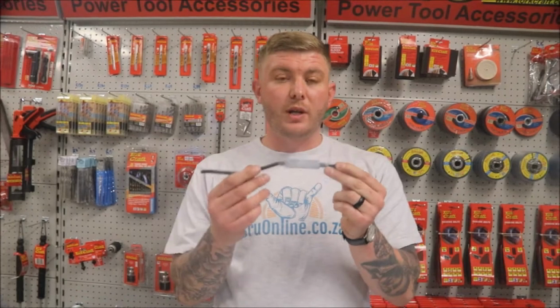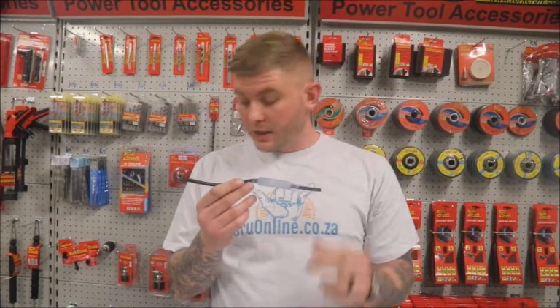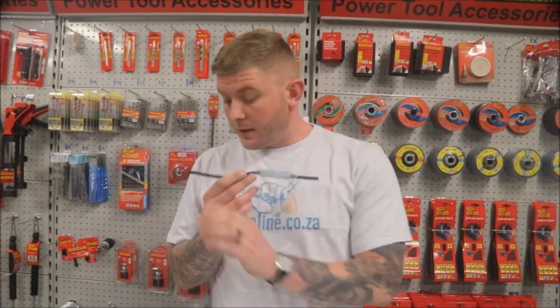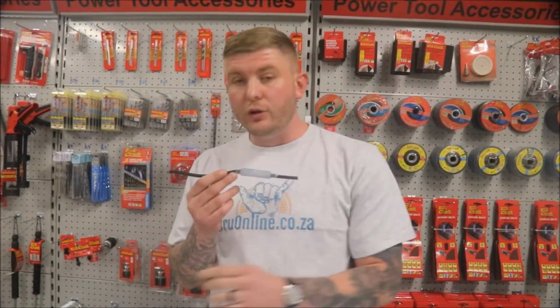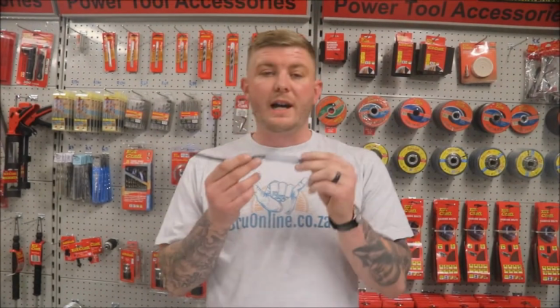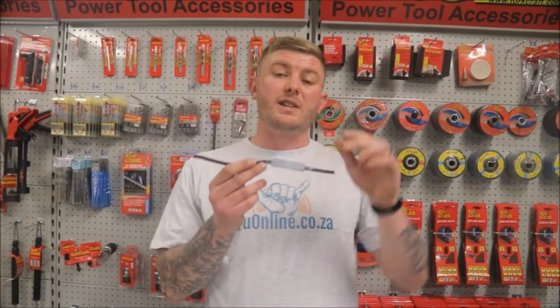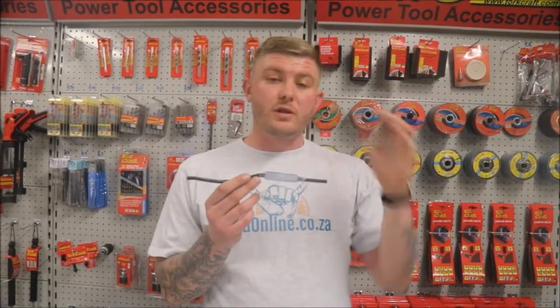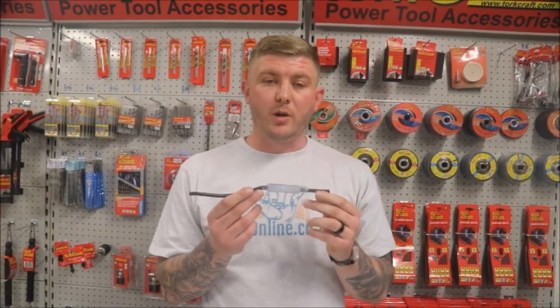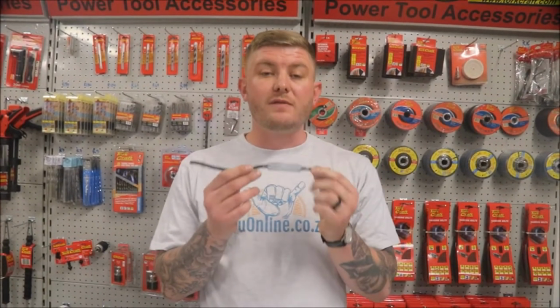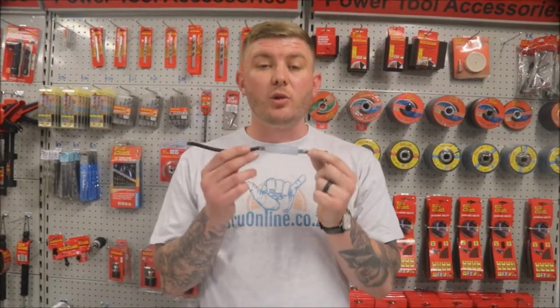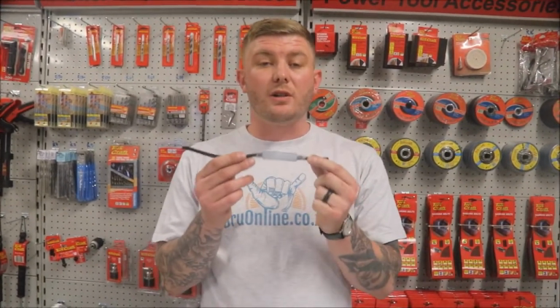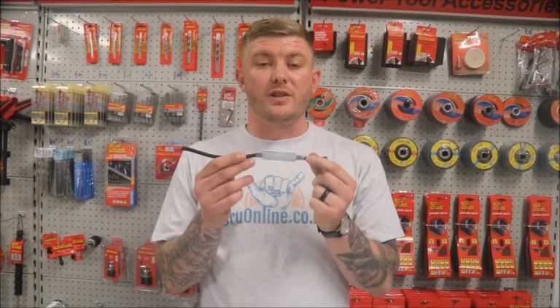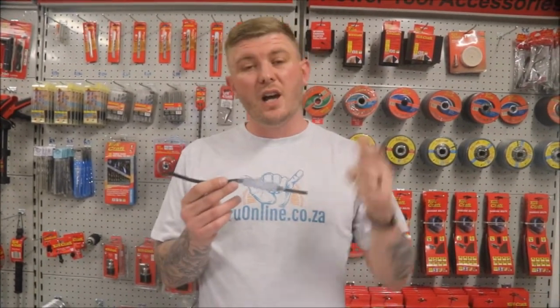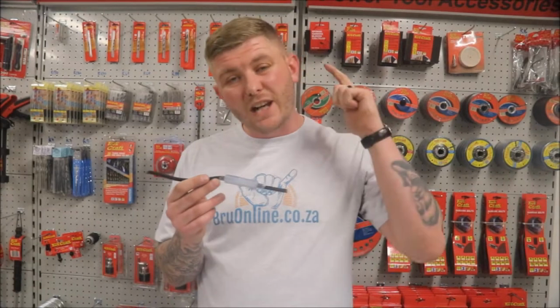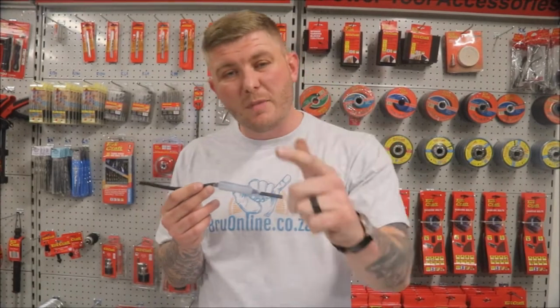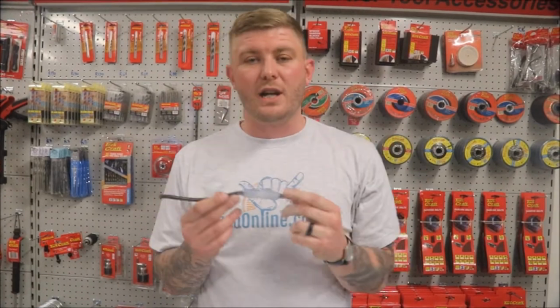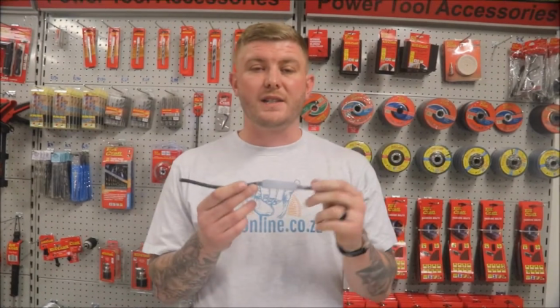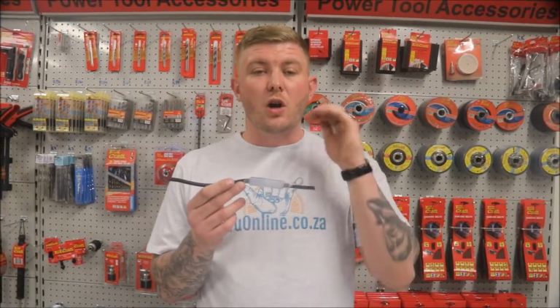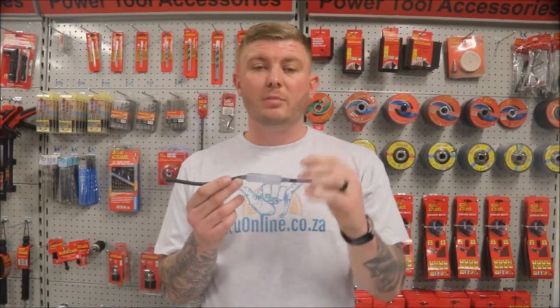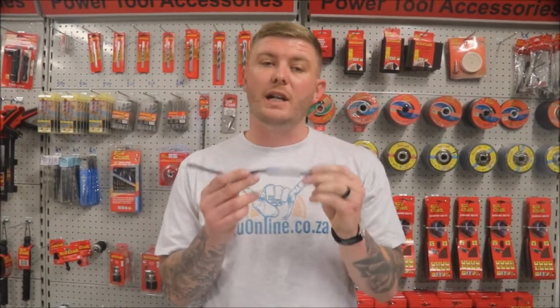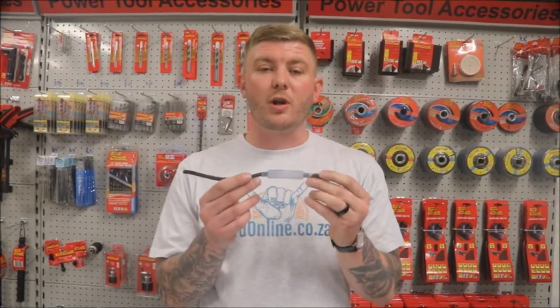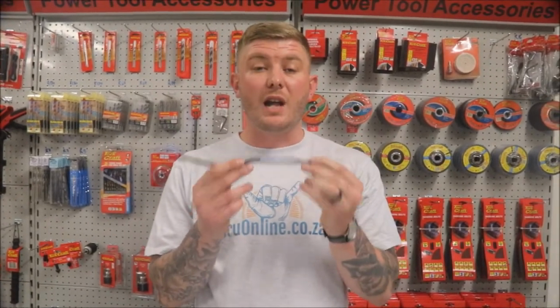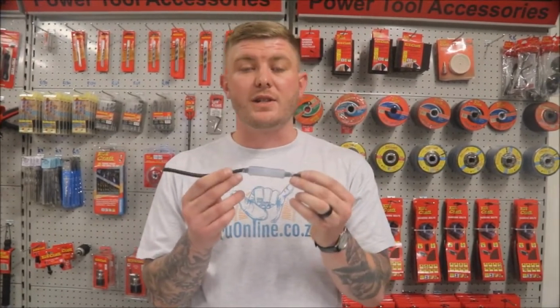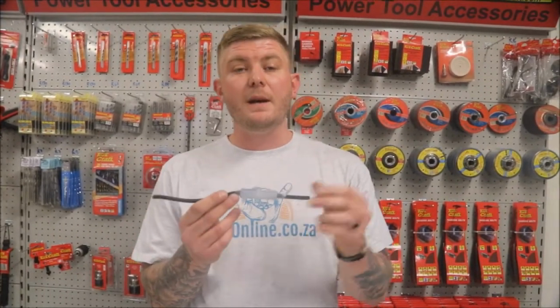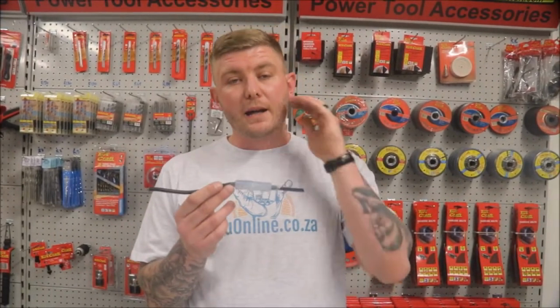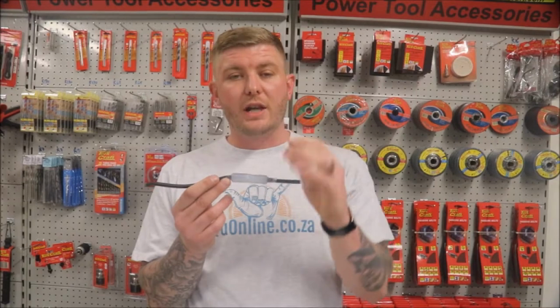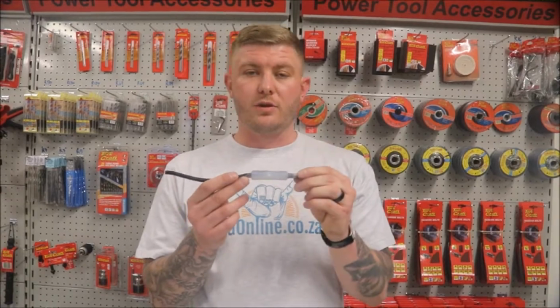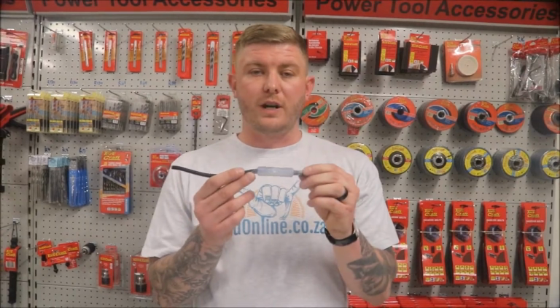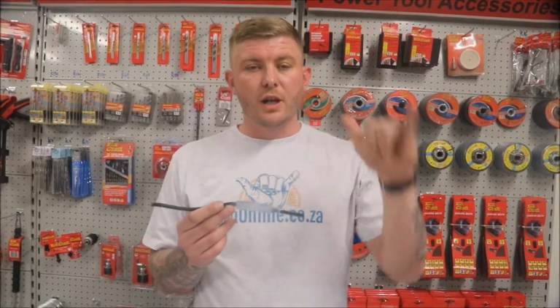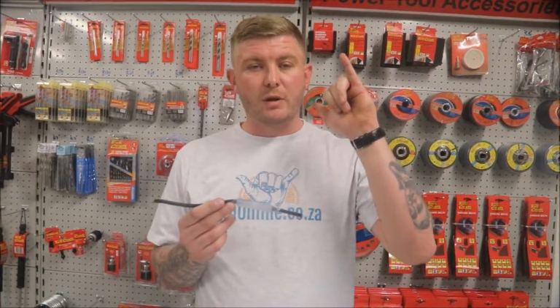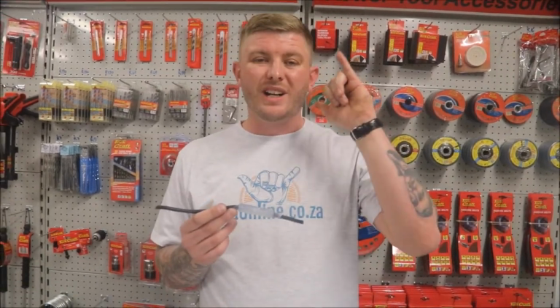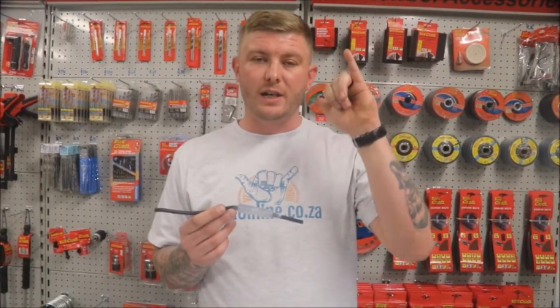Thank you for watching! For this product, the glue gun, as well as thousands of other products, please visit brewonline.co.za. Don't forget to smash the like button, comment below on any other products you'd like to see, and share these videos with your friends. Cheers, my brew — catch you later!